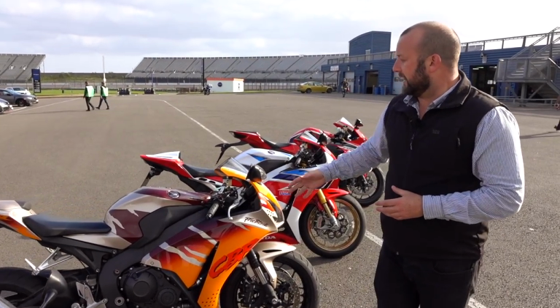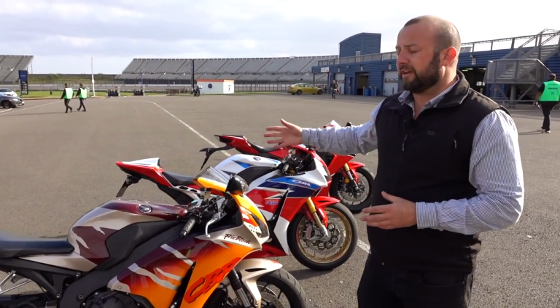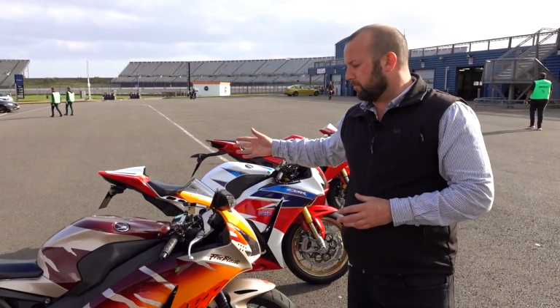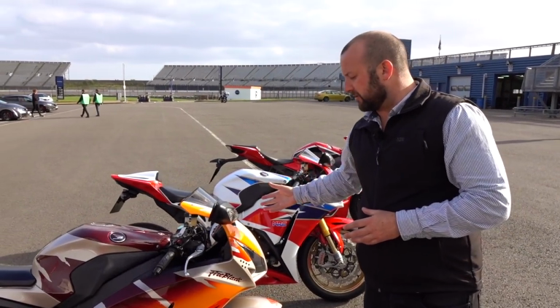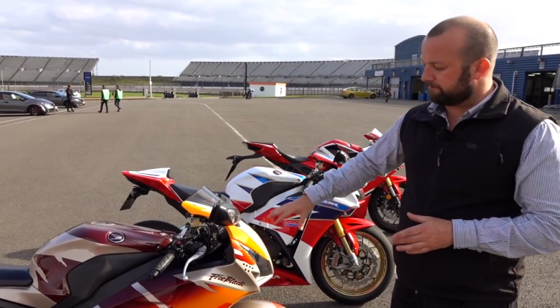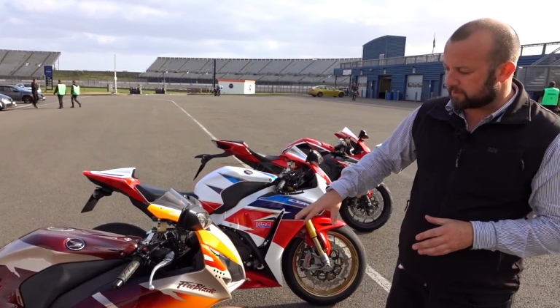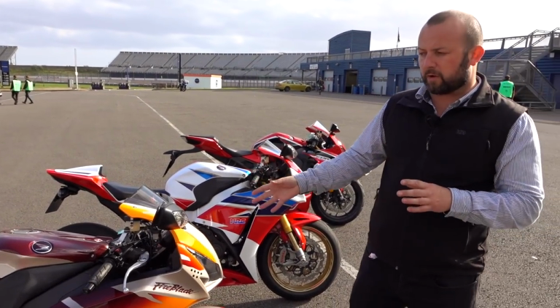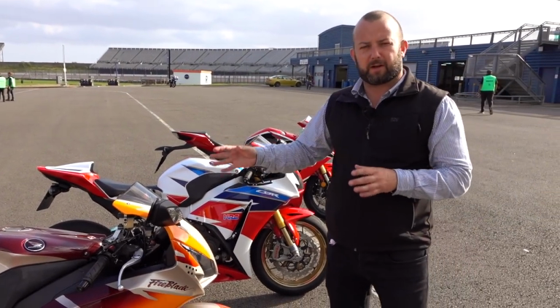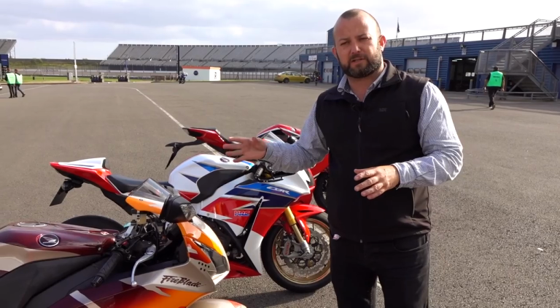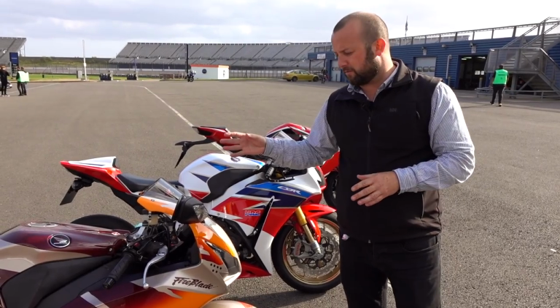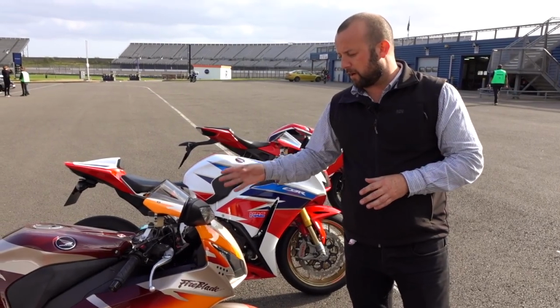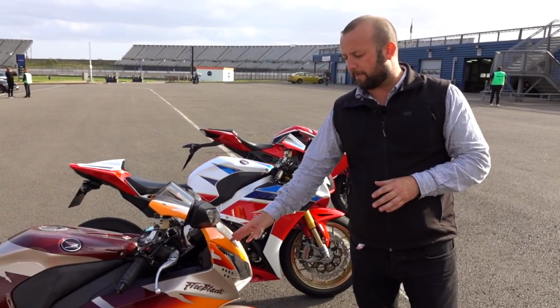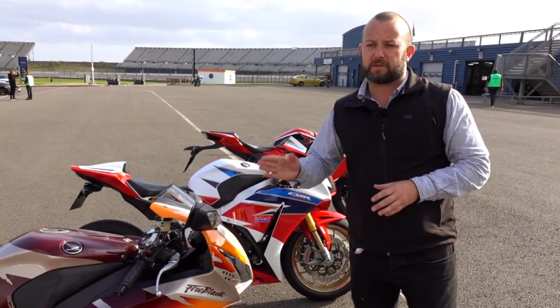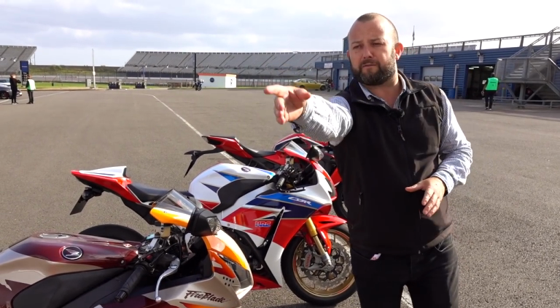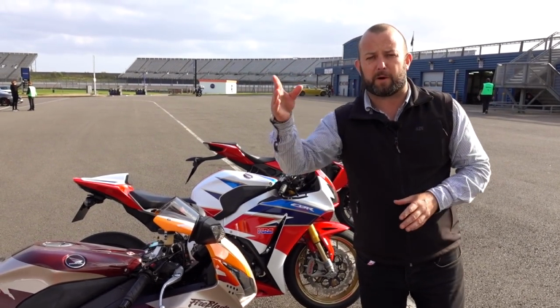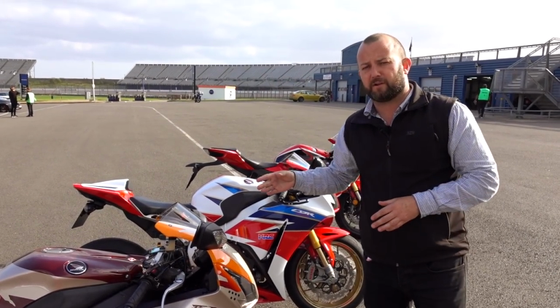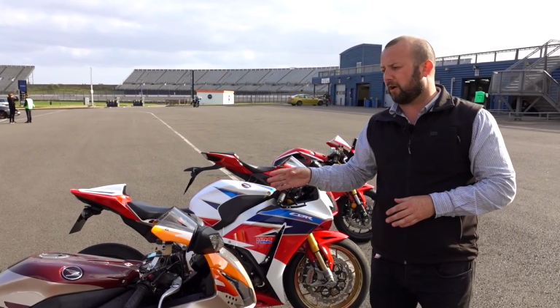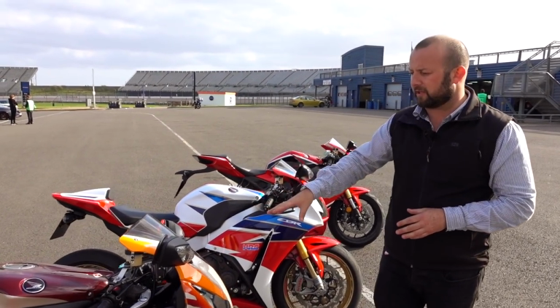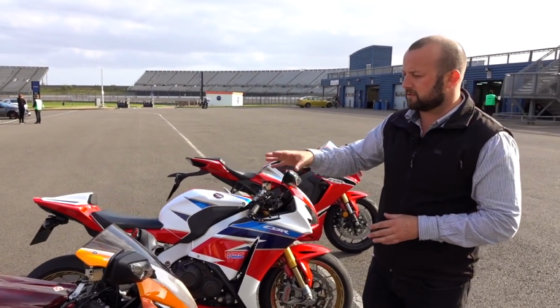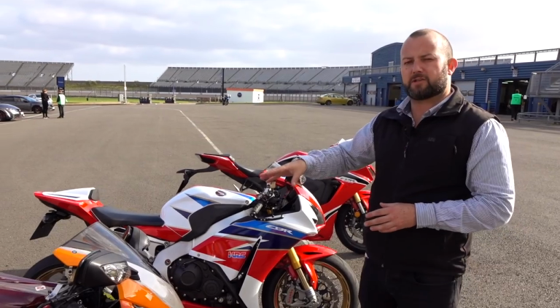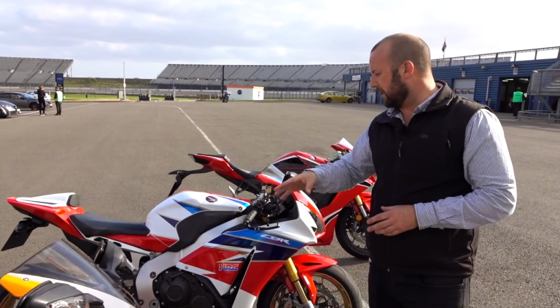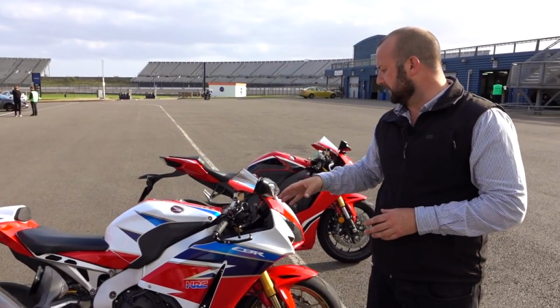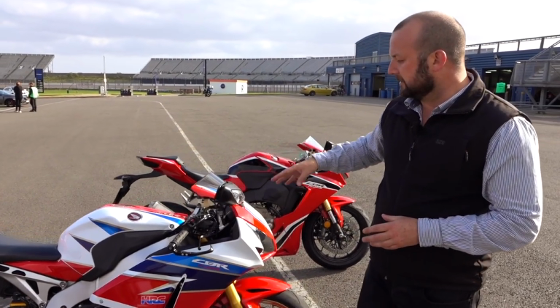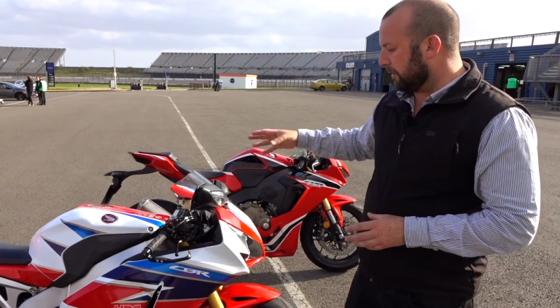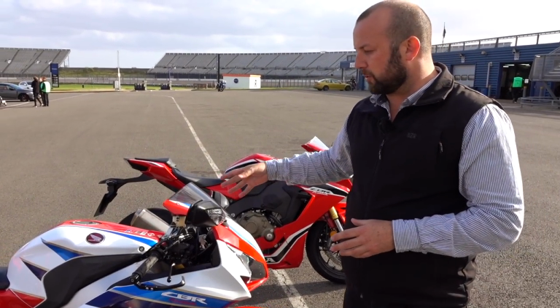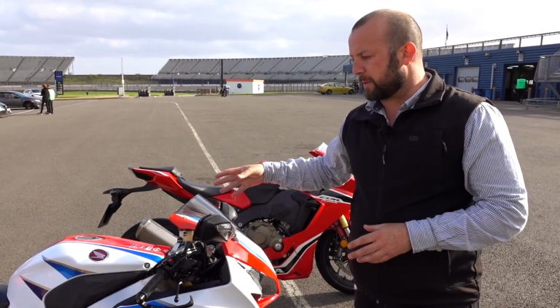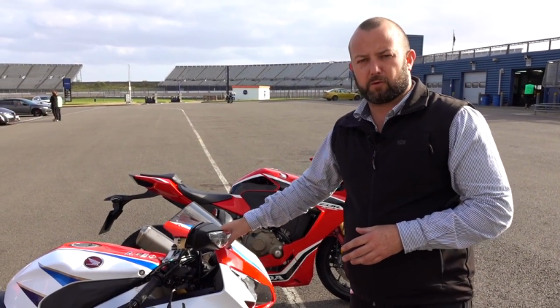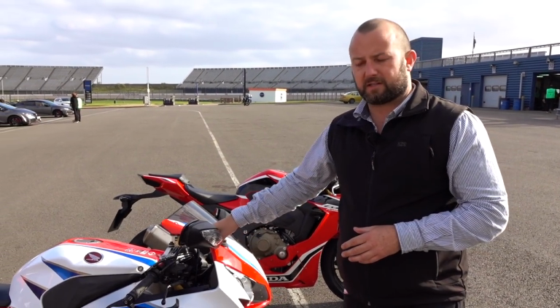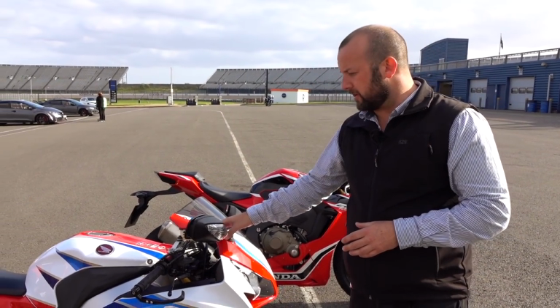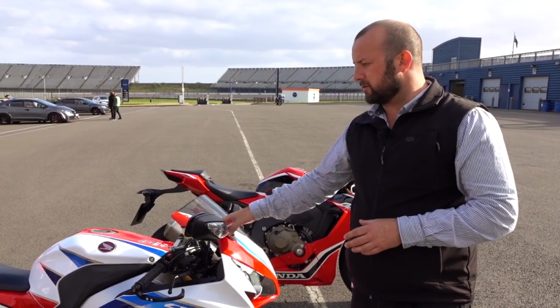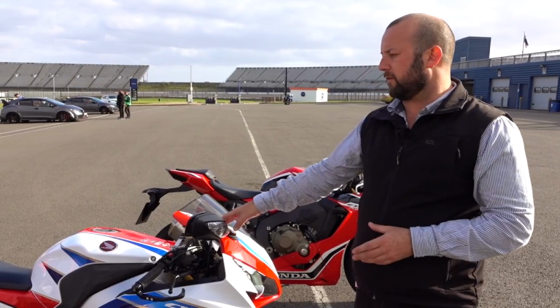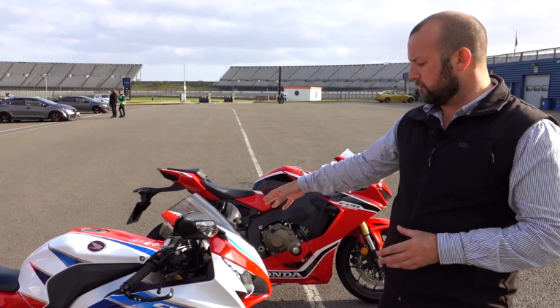Now we're moving into the kind of modern era stuff. This Urban Tiger one kind of divides opinion - that paint job is about four bikes too far down the line on this generation of Blade. Now we're into the modern era SP. We did the launch of this at Qatar years ago, there's a great video of that on YouTube.